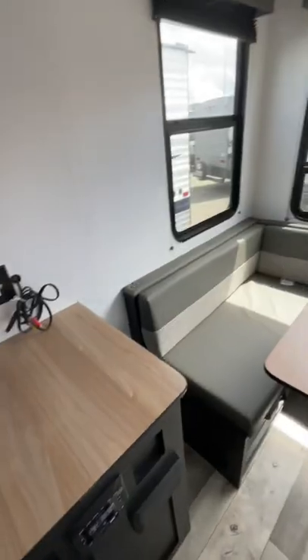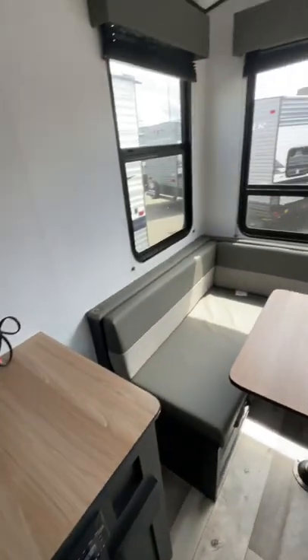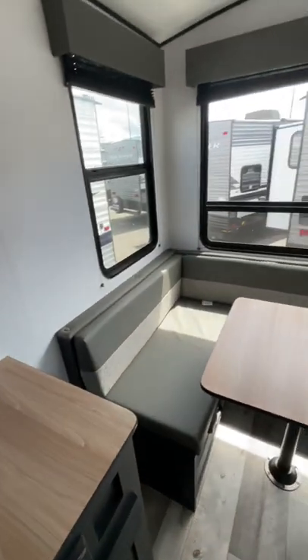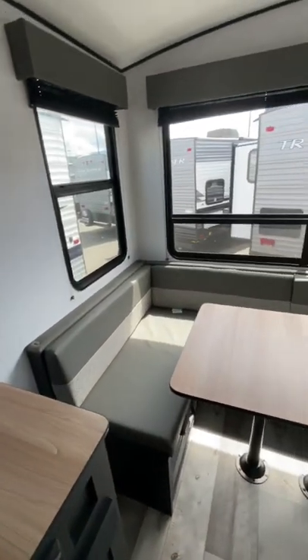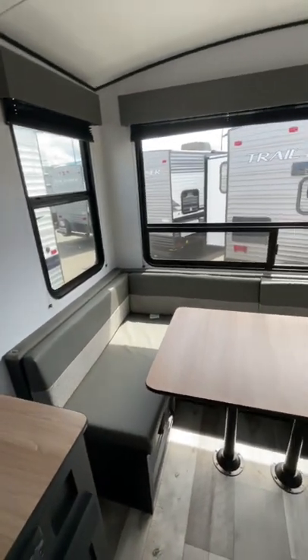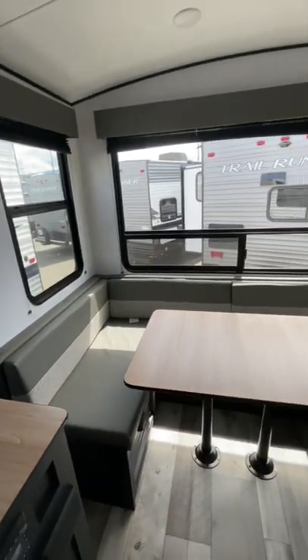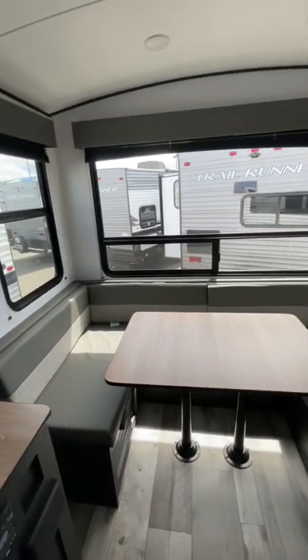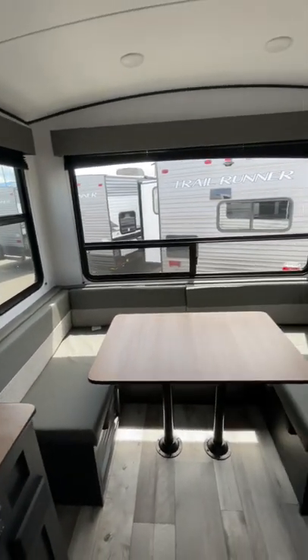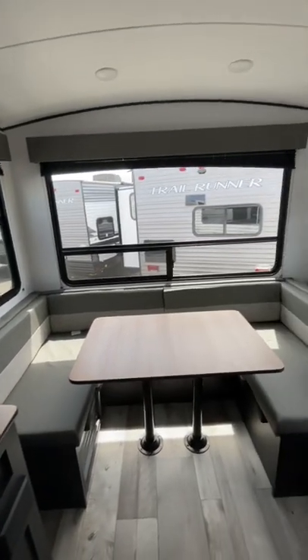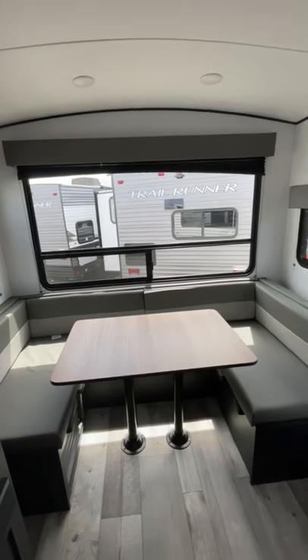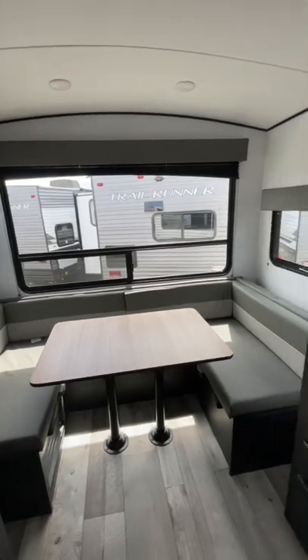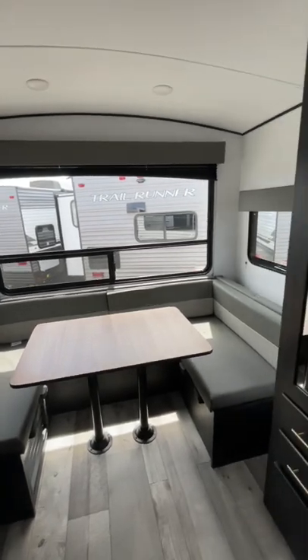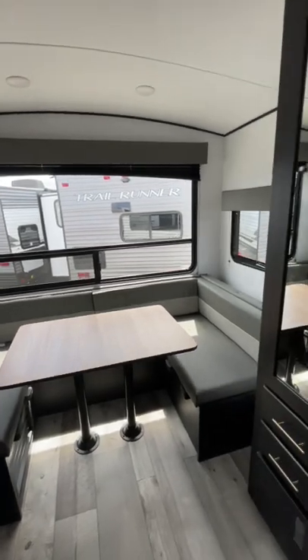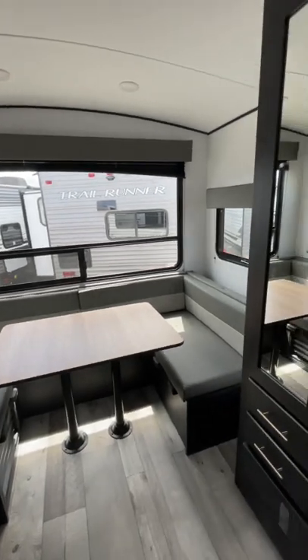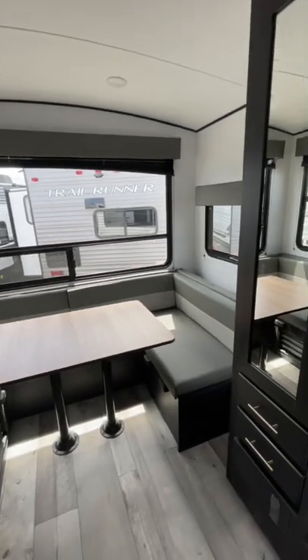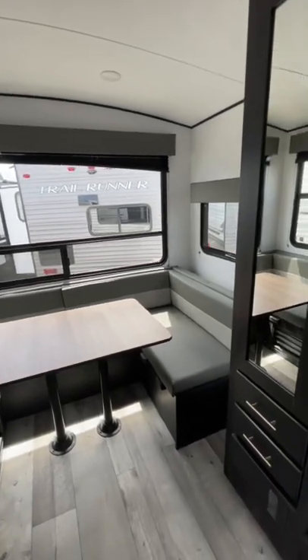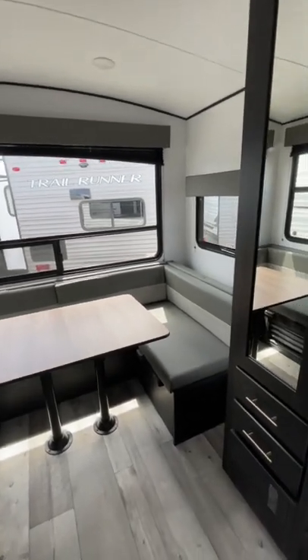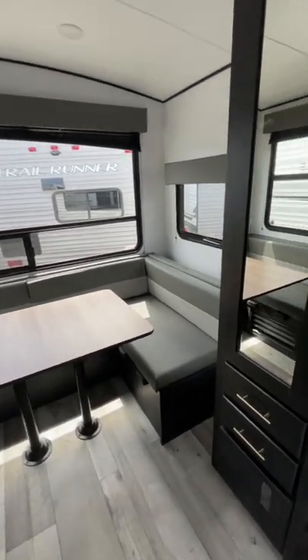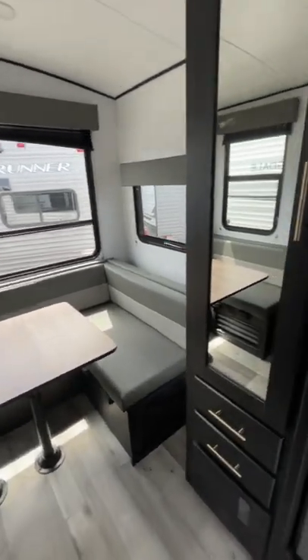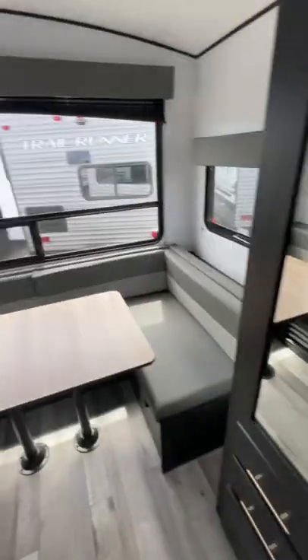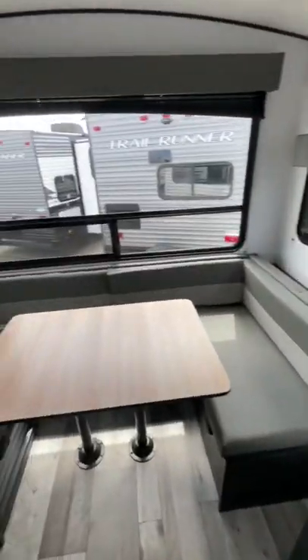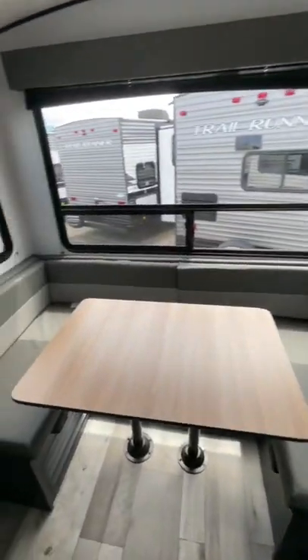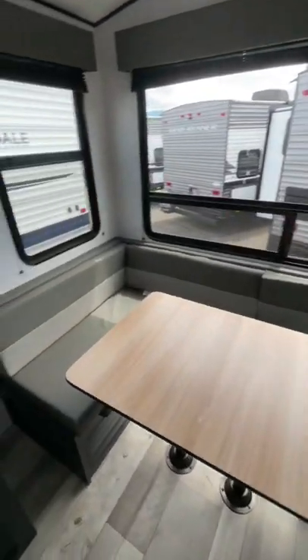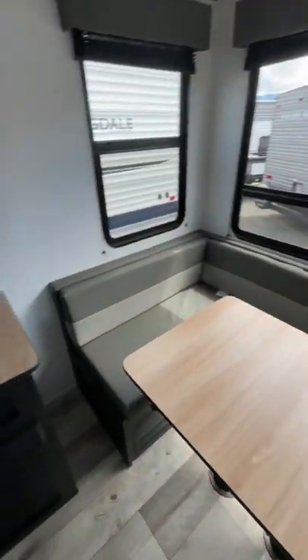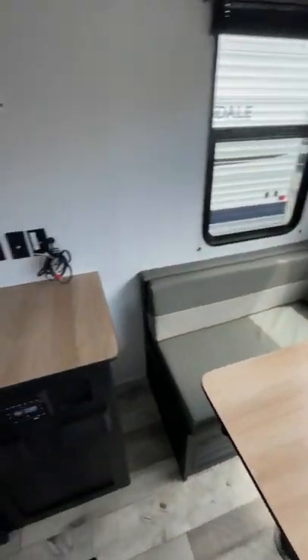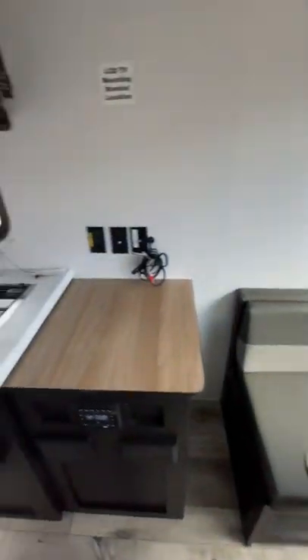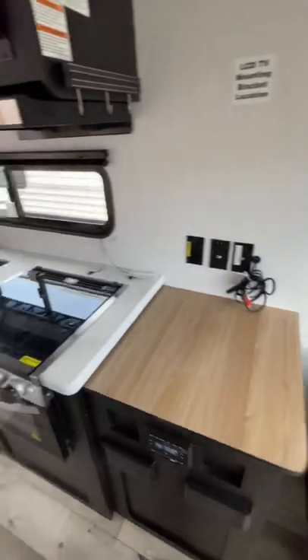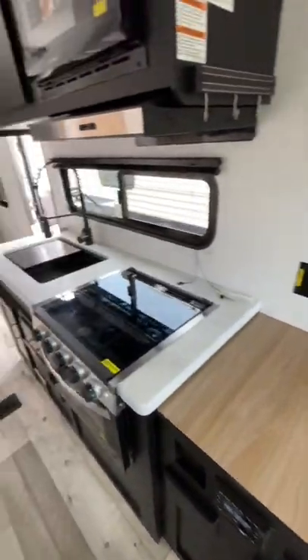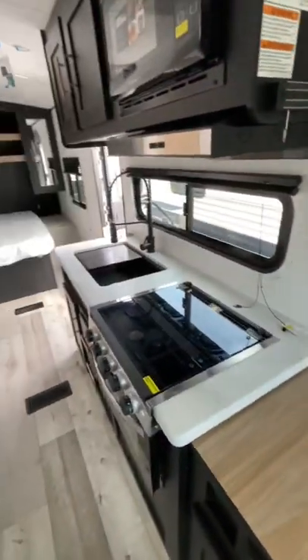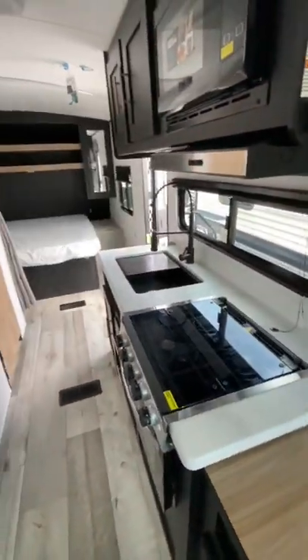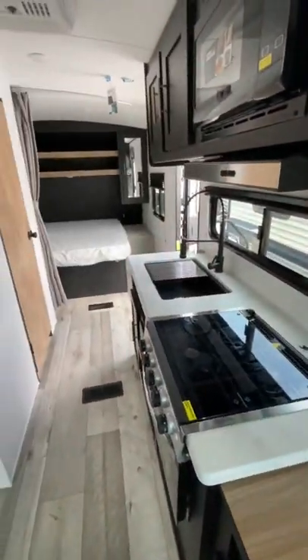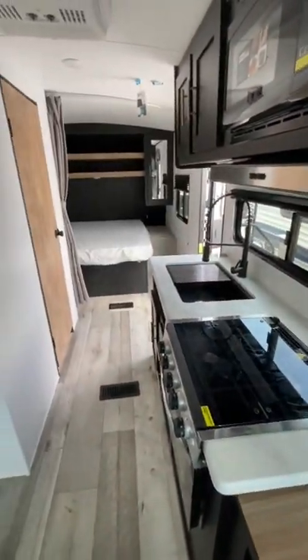Last but not least is my favorite part of this trailer, the rear dinette. It's super spacious with lots of room to eat breakfast or play a board game, and there's tons of windows that let in lots of natural light.